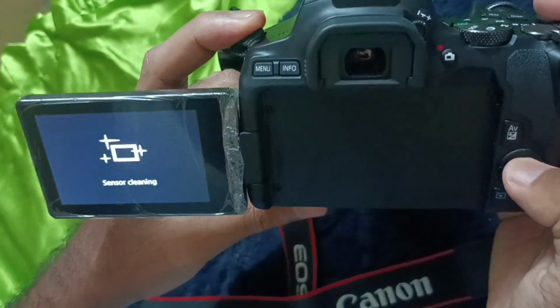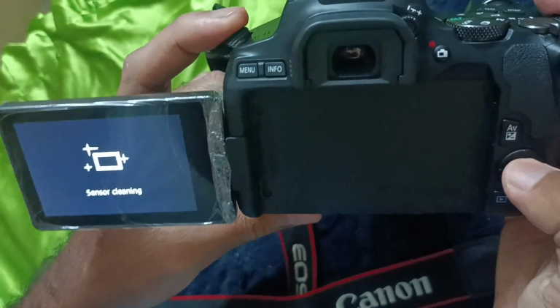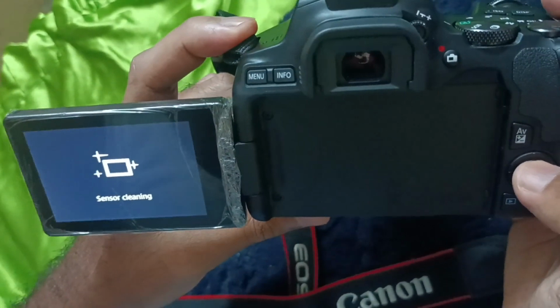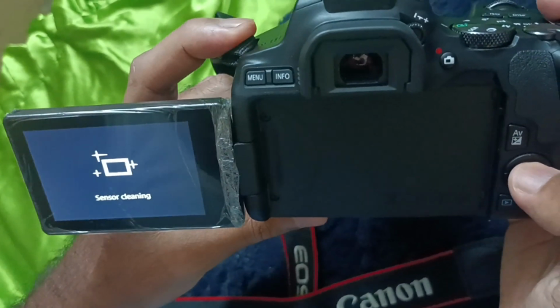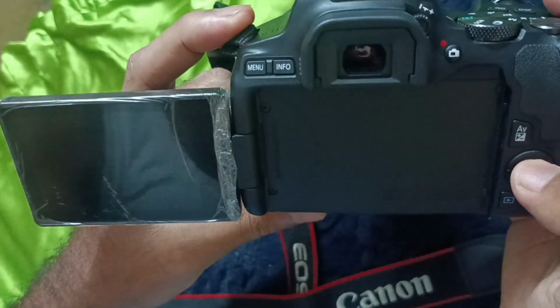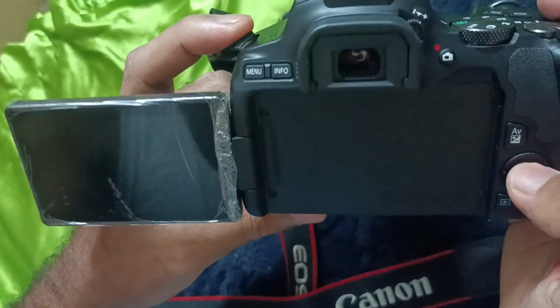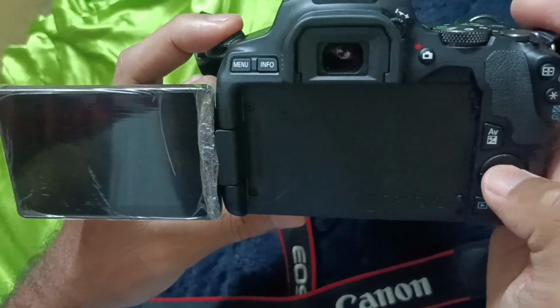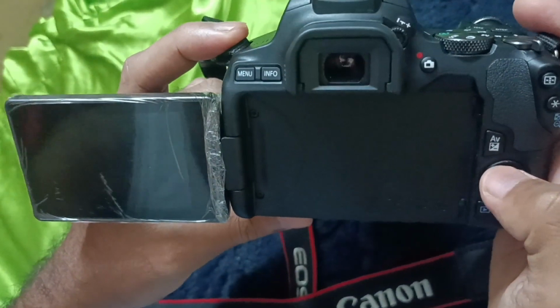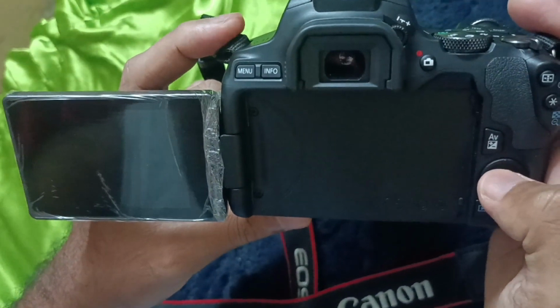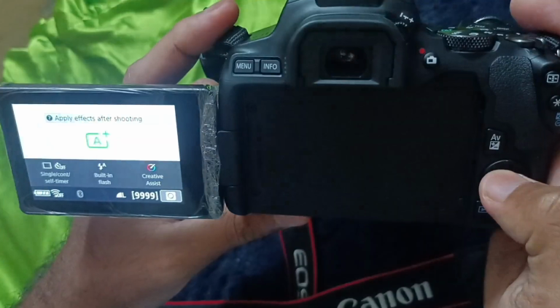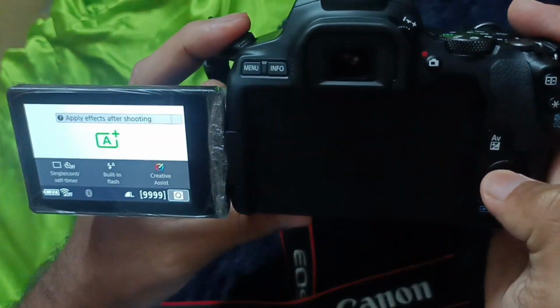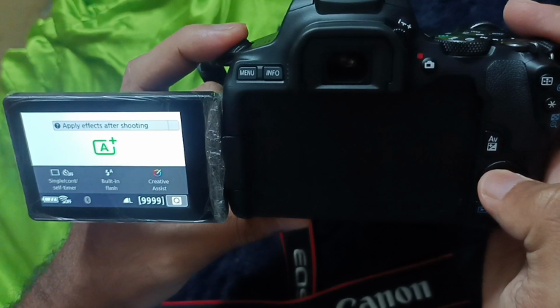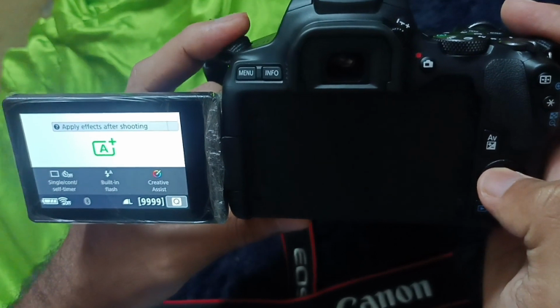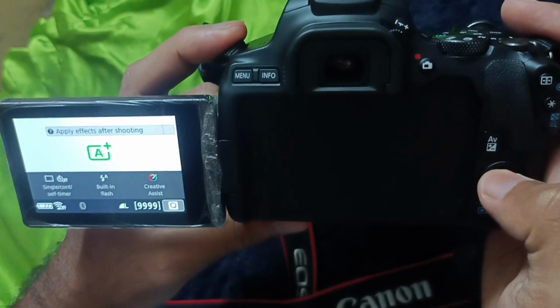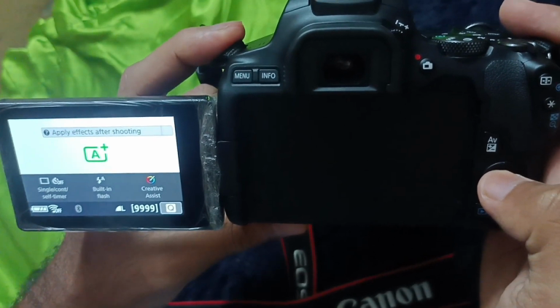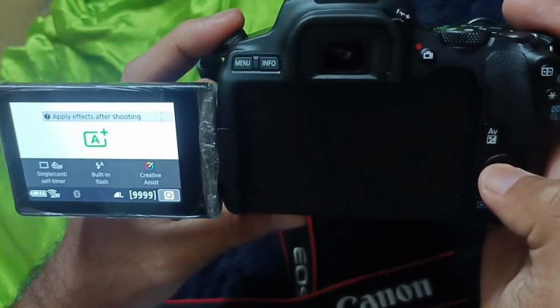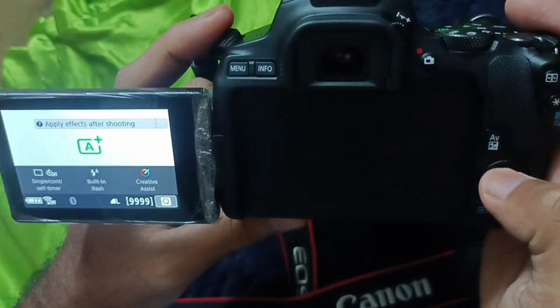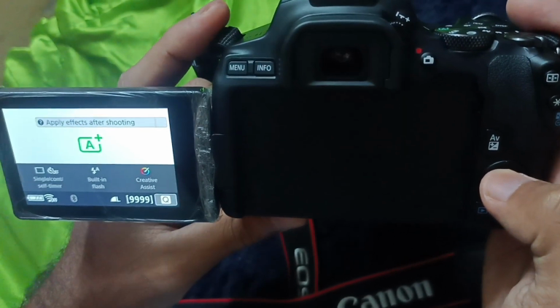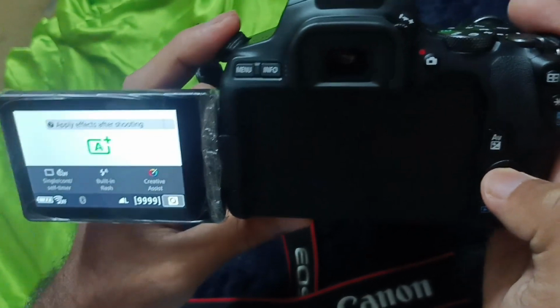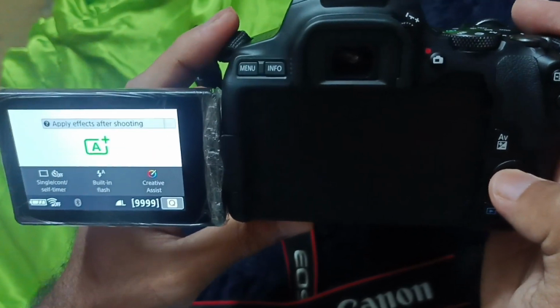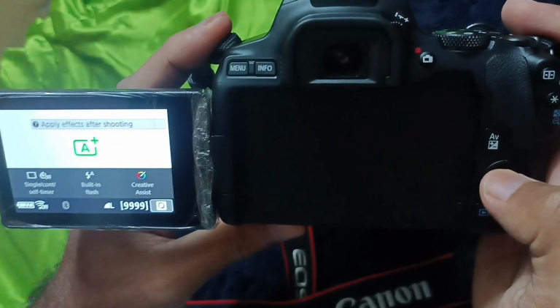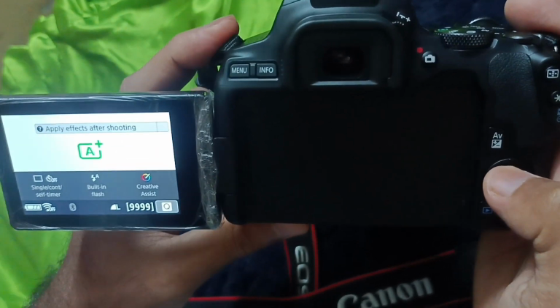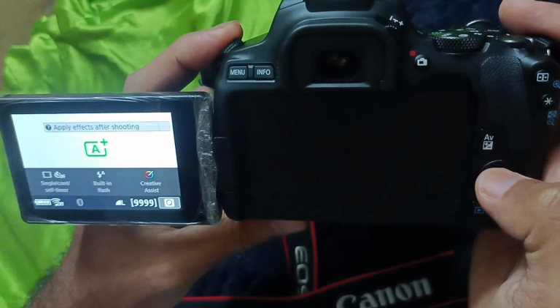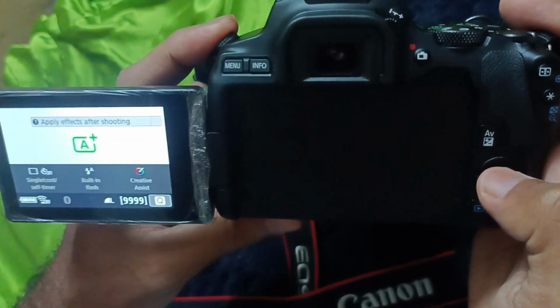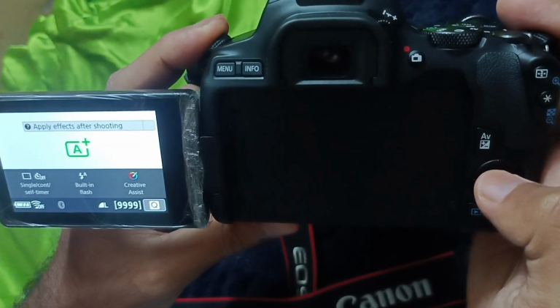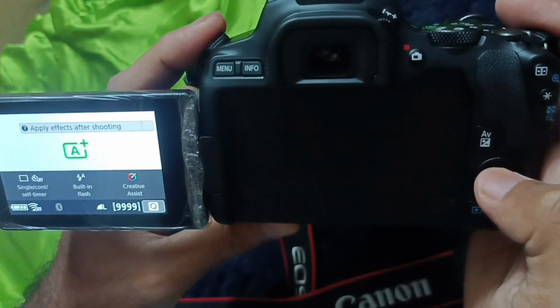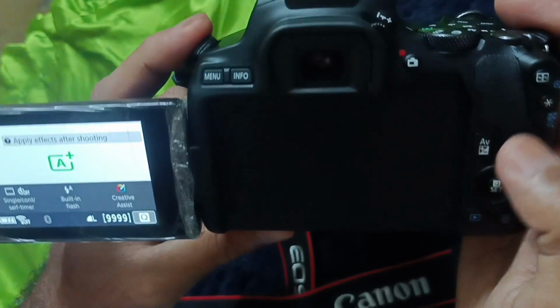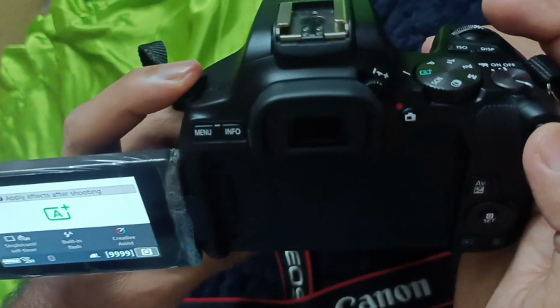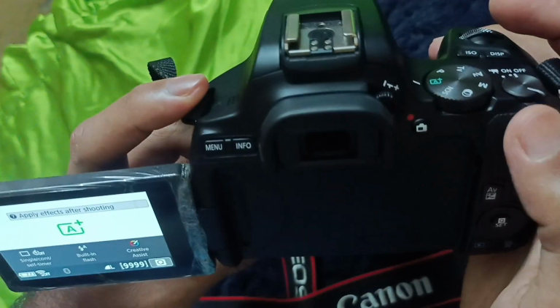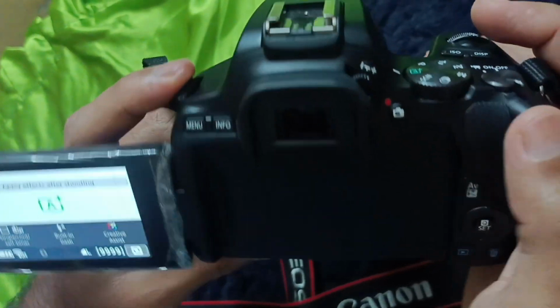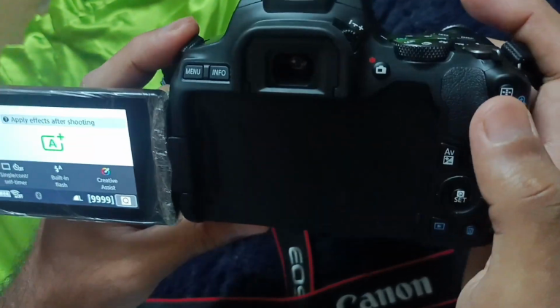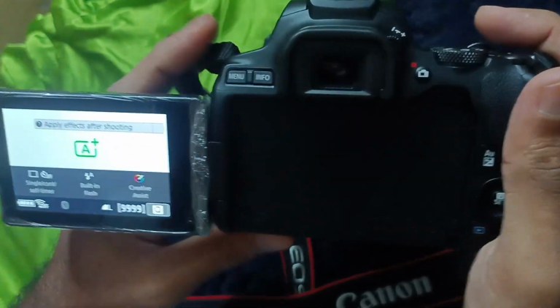There will be a quick tick noise — two tick noises basically. That's your sensor cleansing completed. That's the manual method — this is for when your auto-cleansing does not happen whilst you turn off your camera.